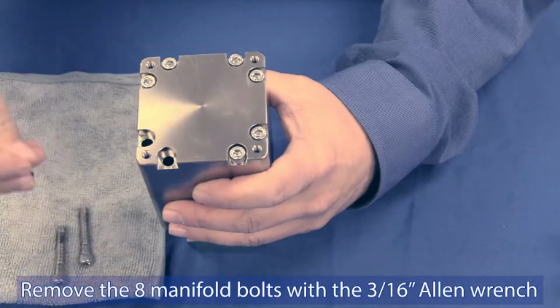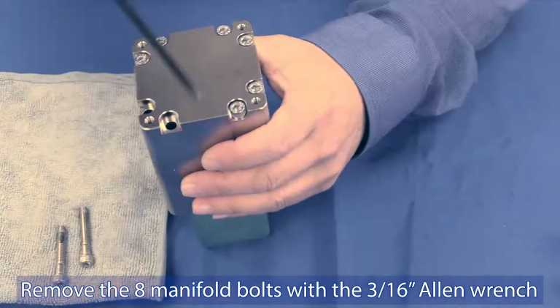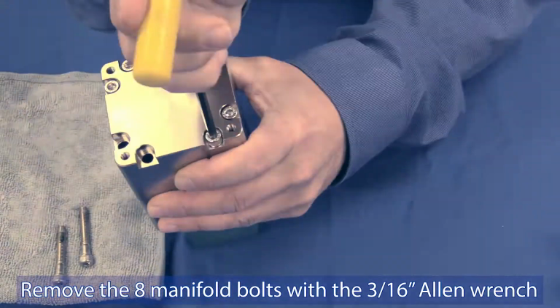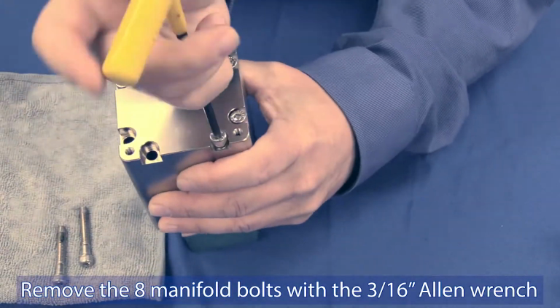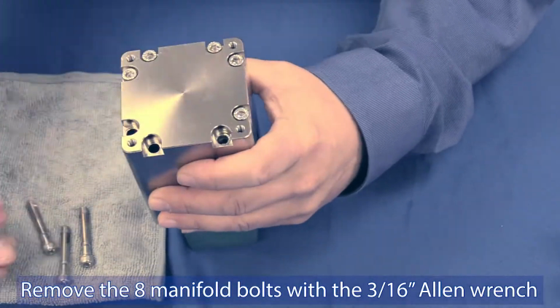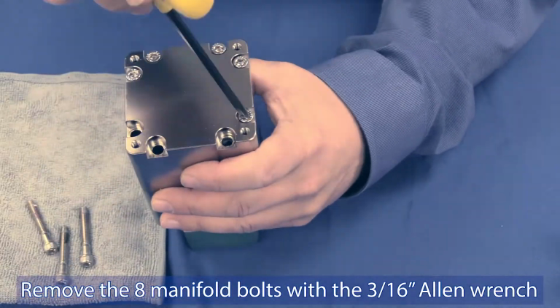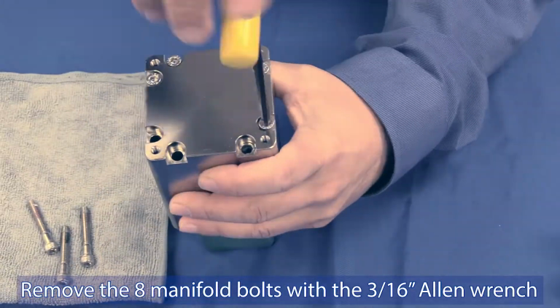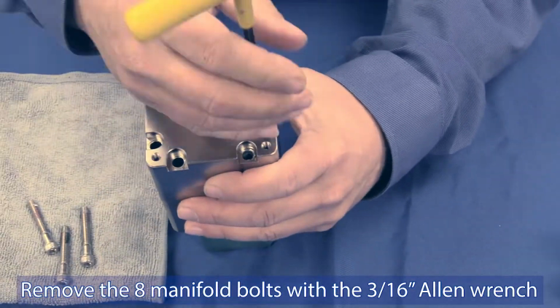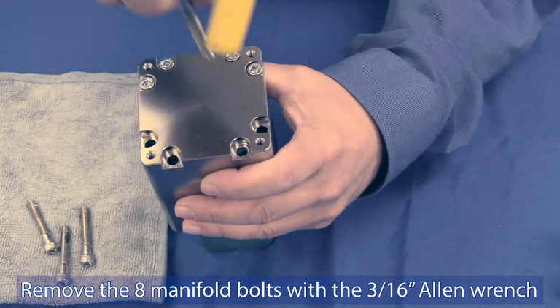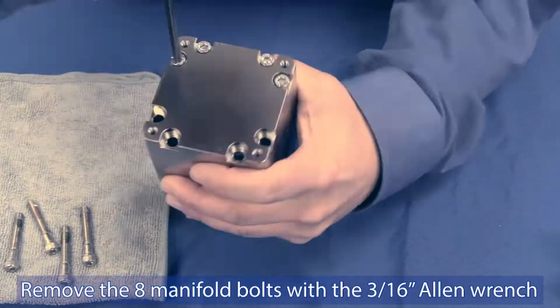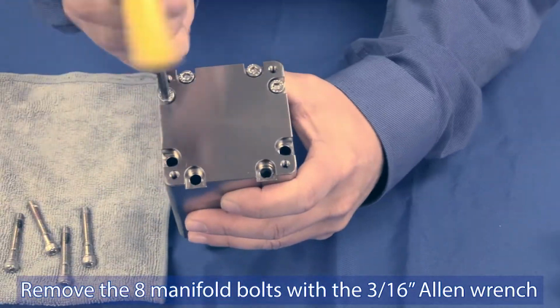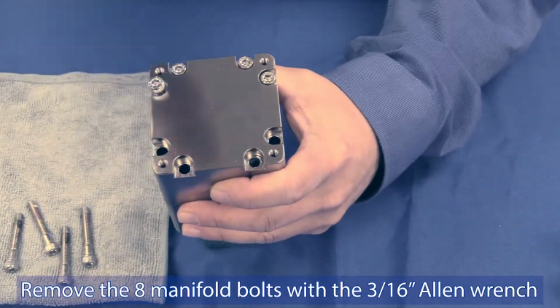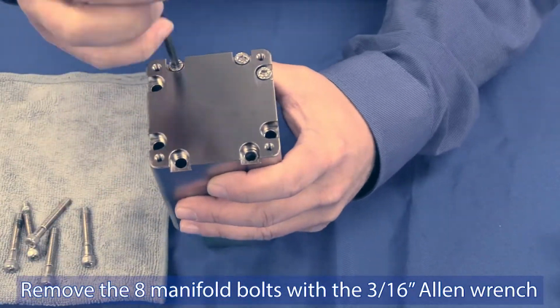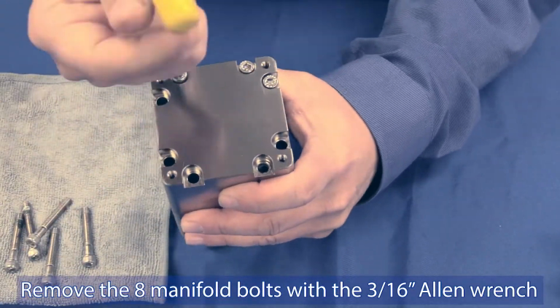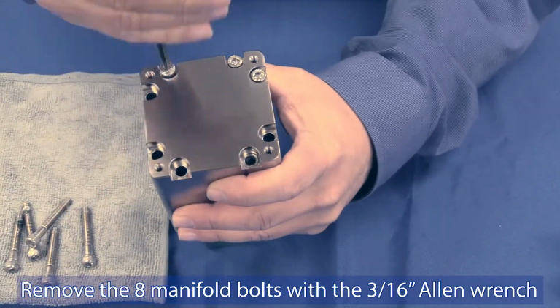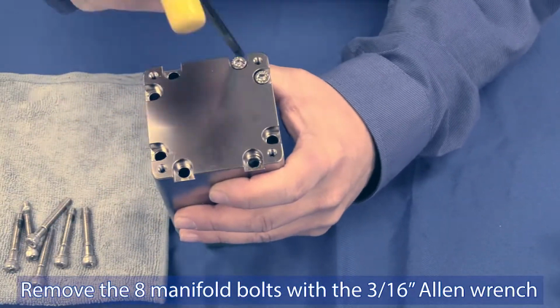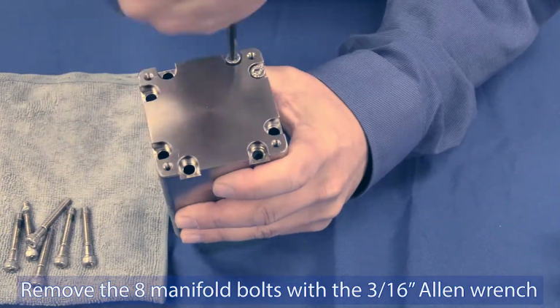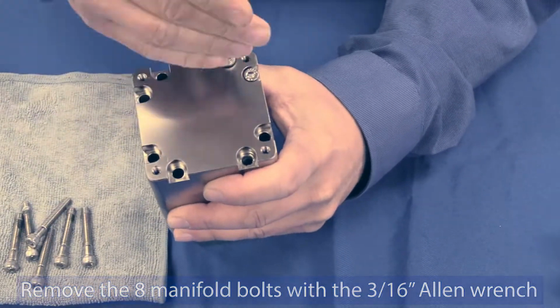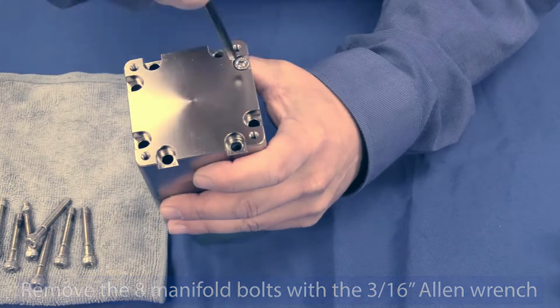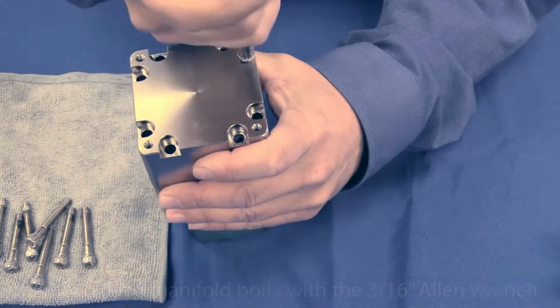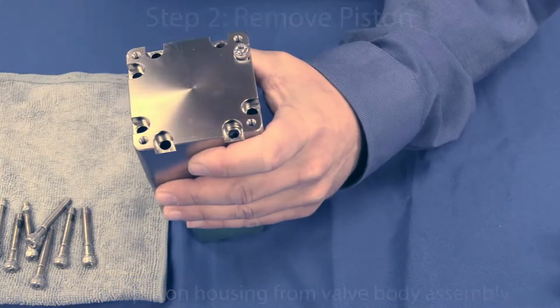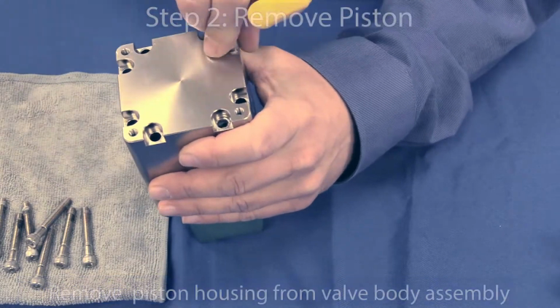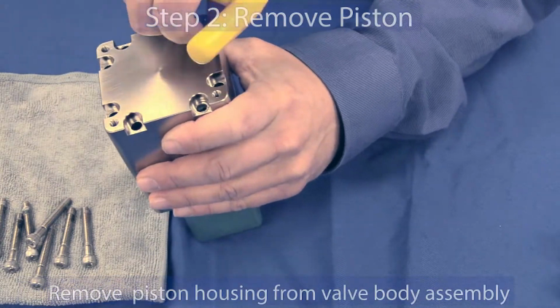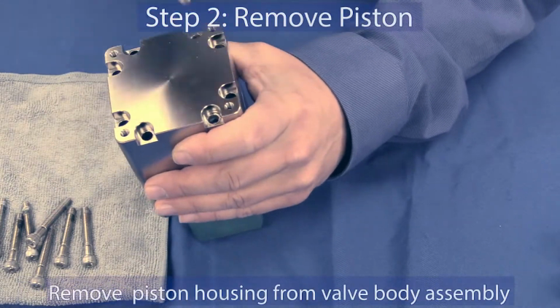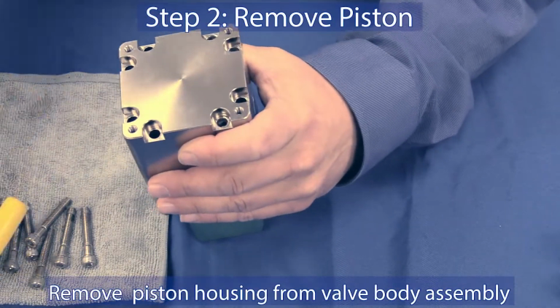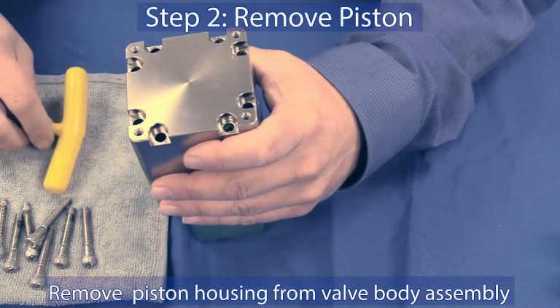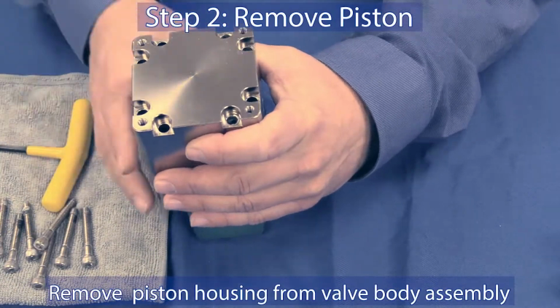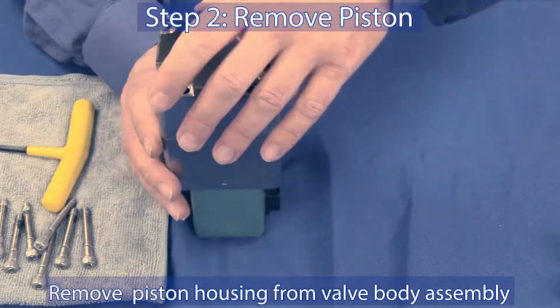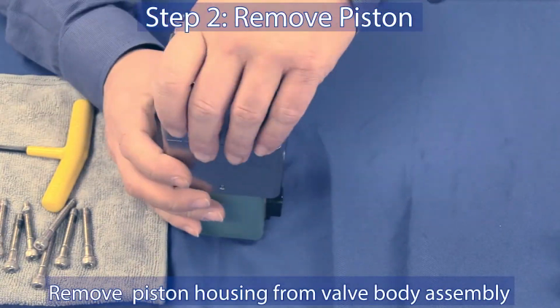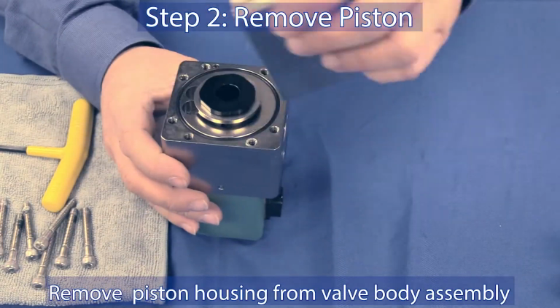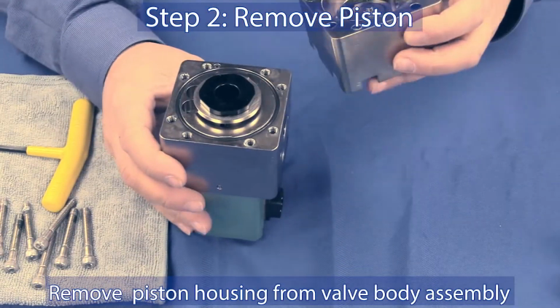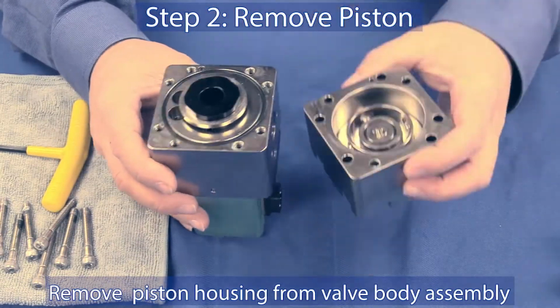After all bolts are removed, the piston housing can be separated from the valve body assembly. Step 2: Remove the piston from the housing by hand.